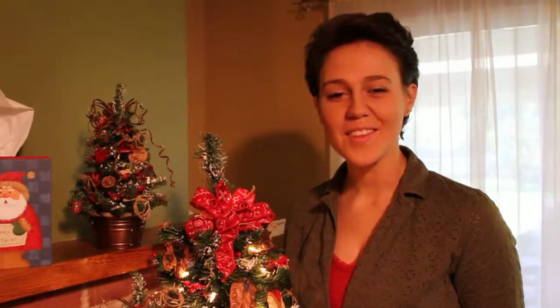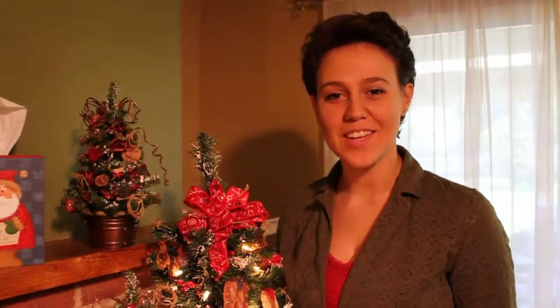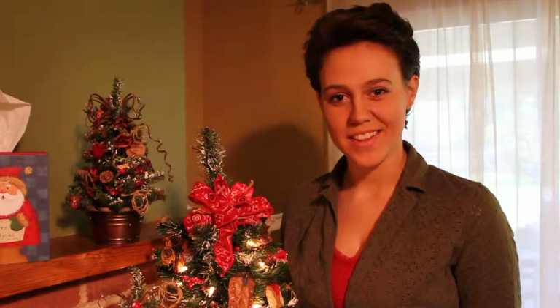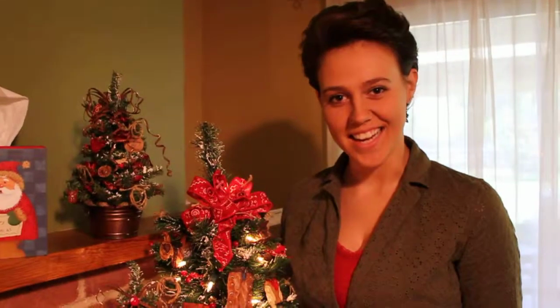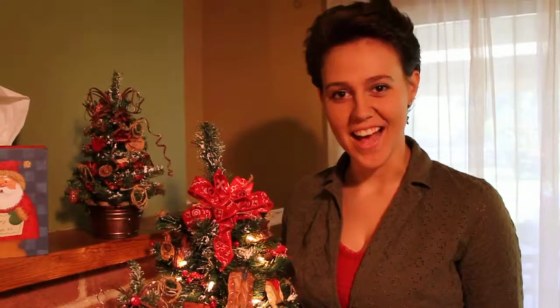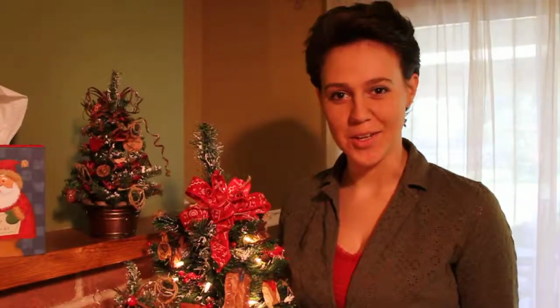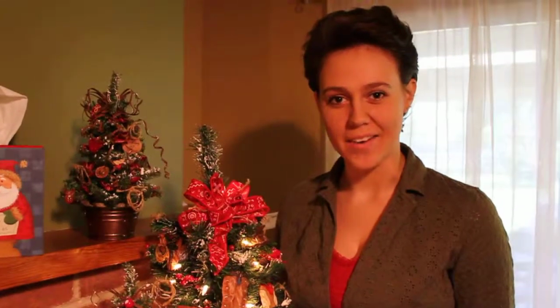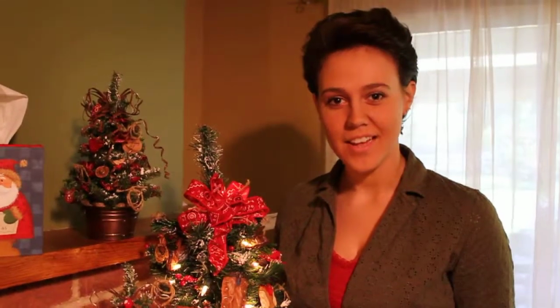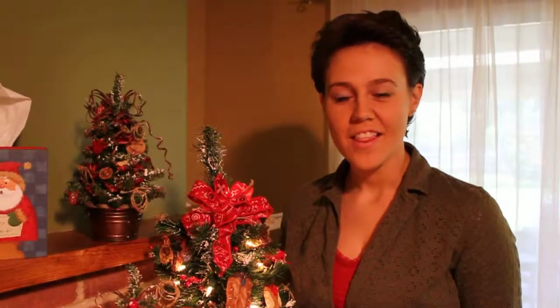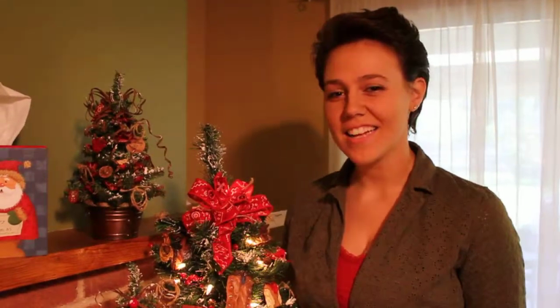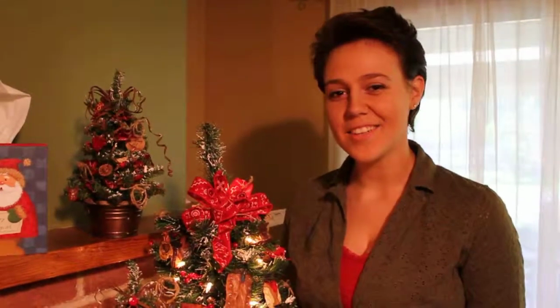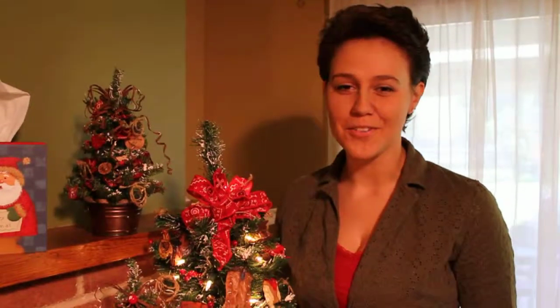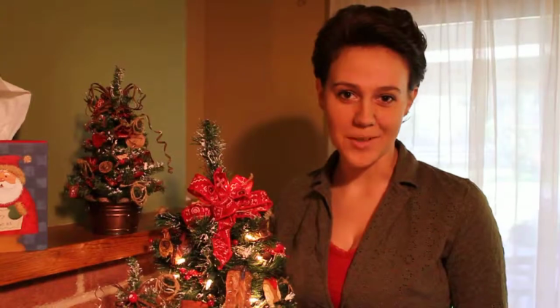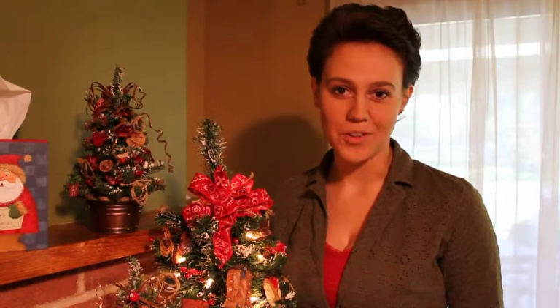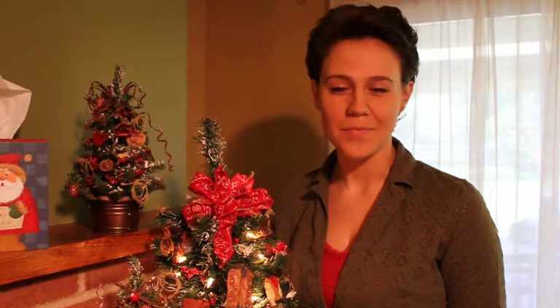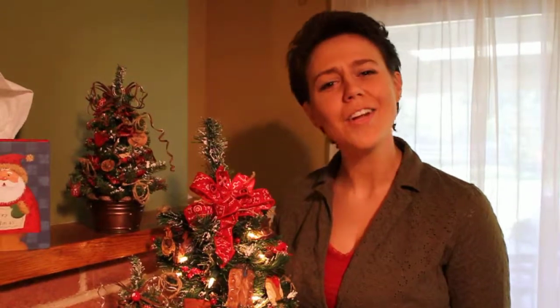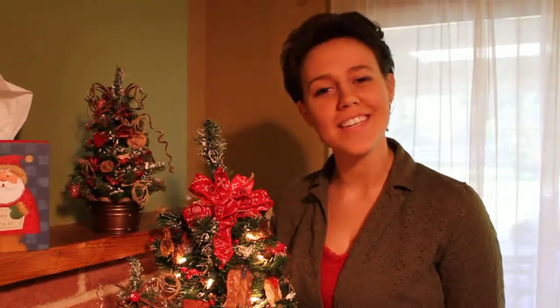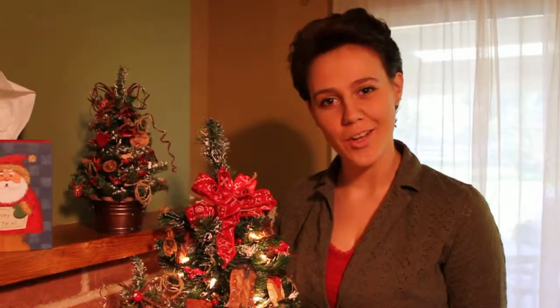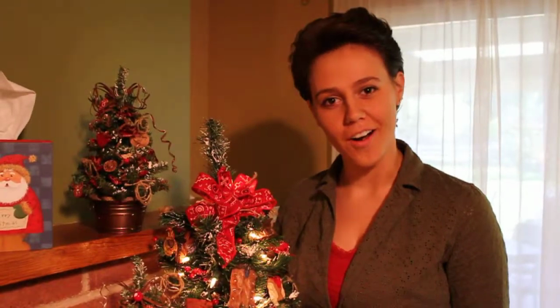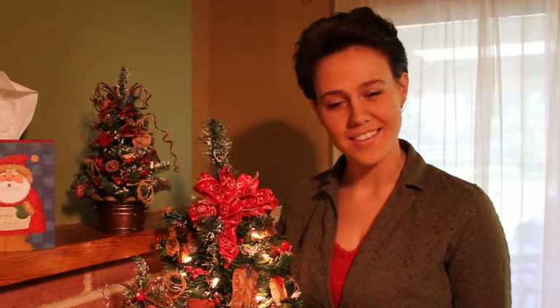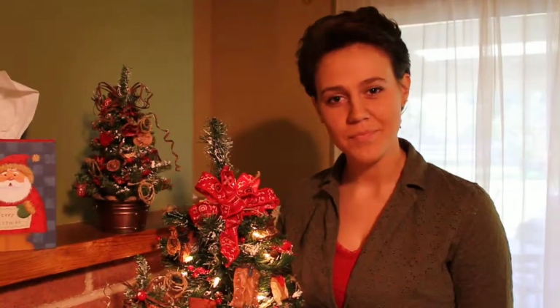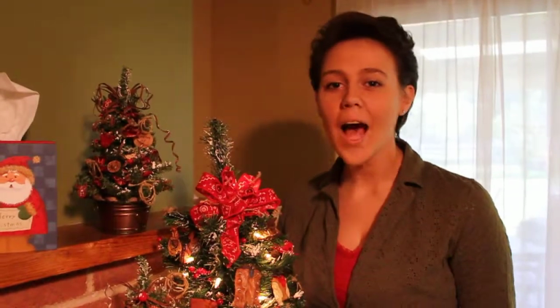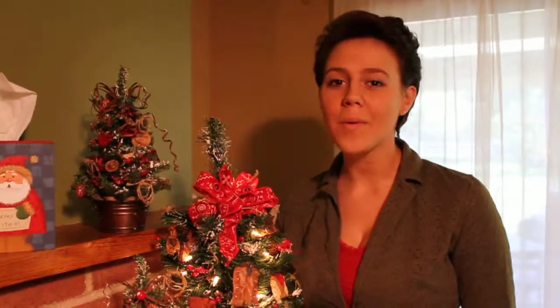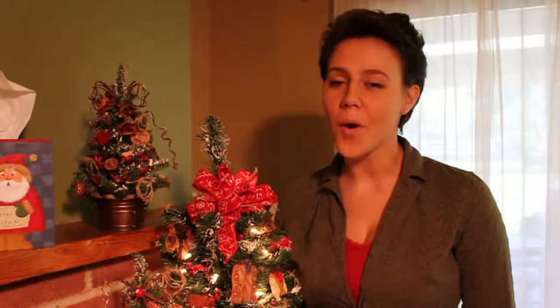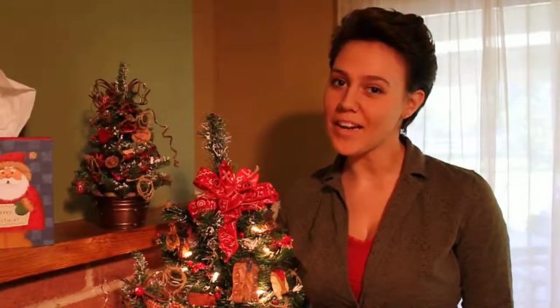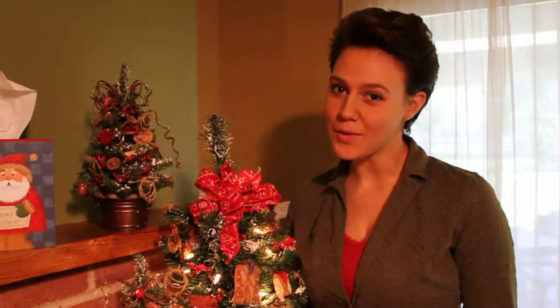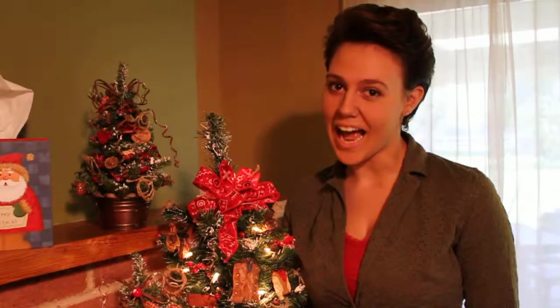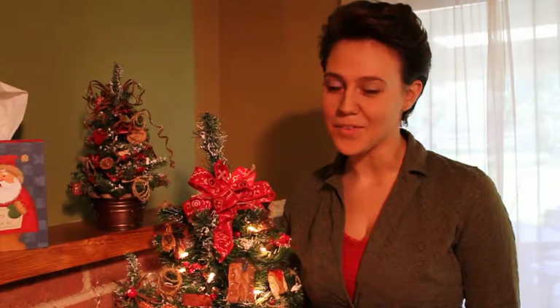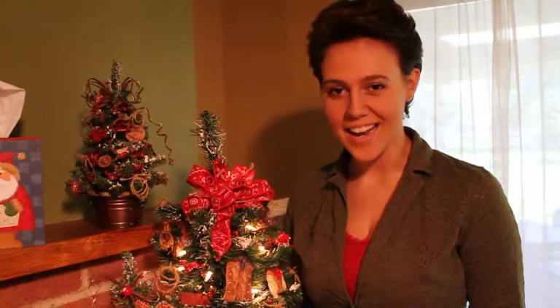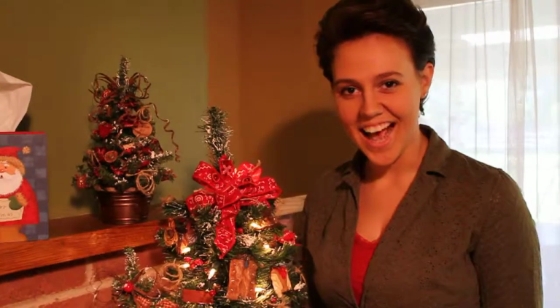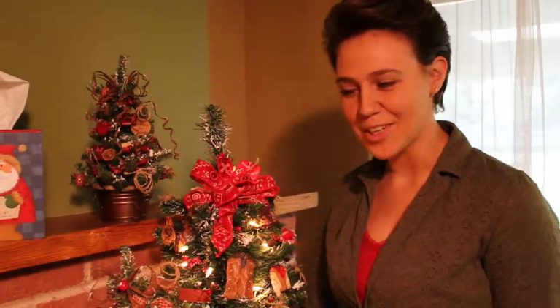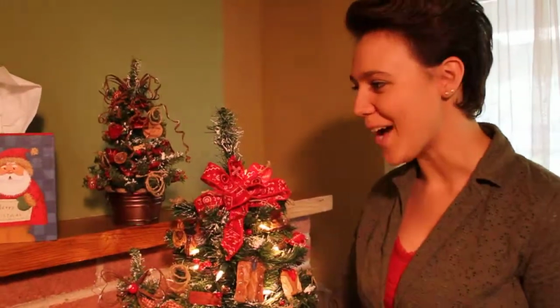This is Jaycee with Candy Cane Castle year-round. The holiday seasons are fast approaching — how are you going to deck your halls? How about with some homemade and unique items from Candy Cane Castle year-round?